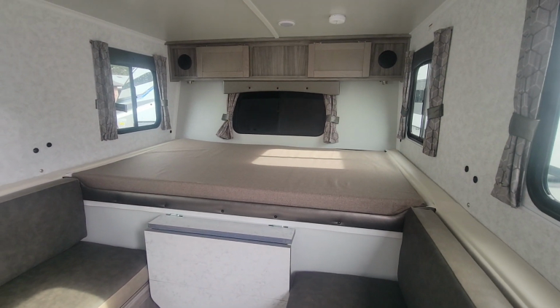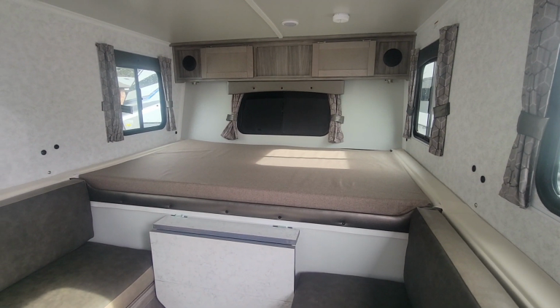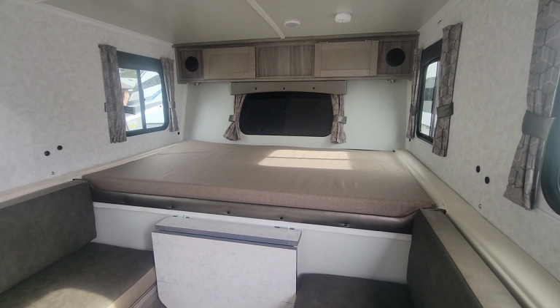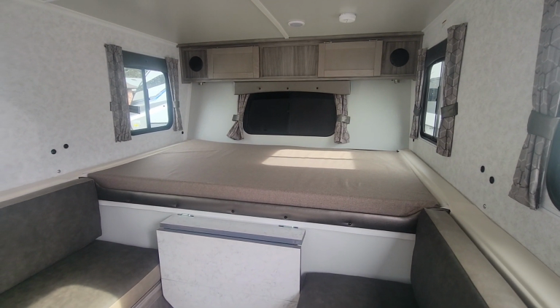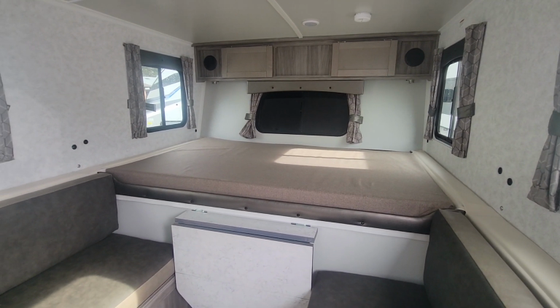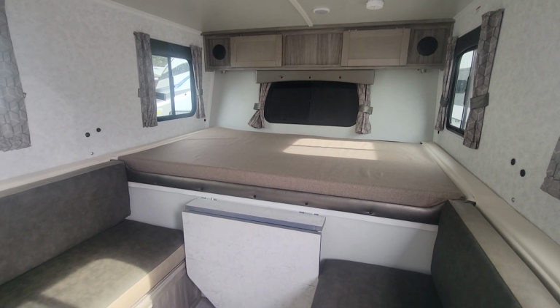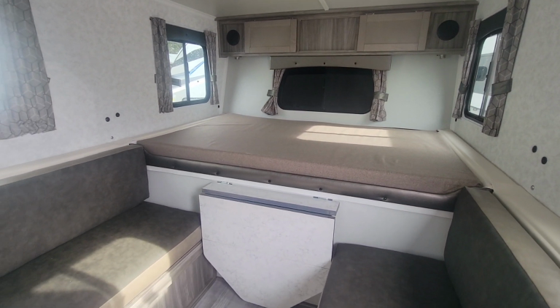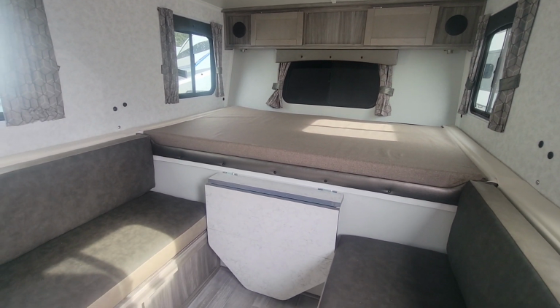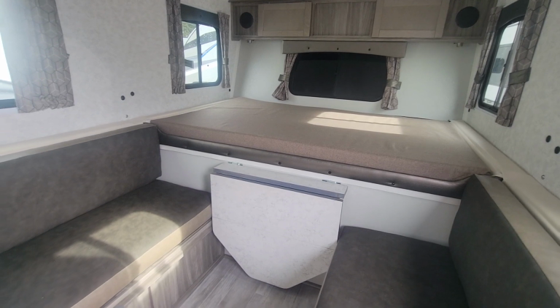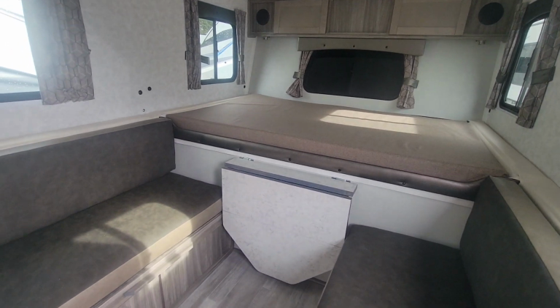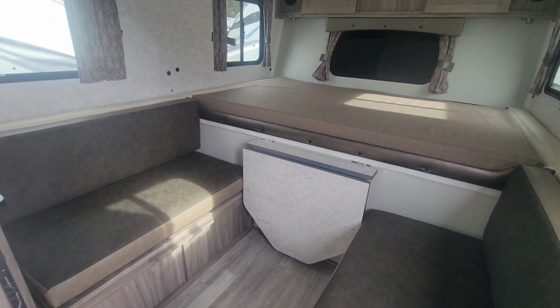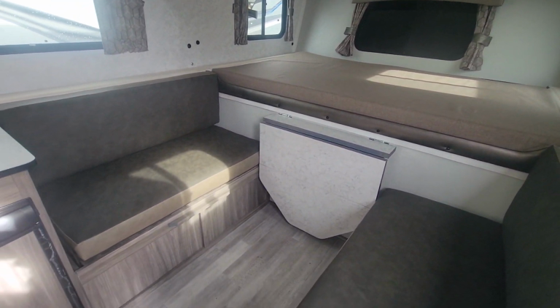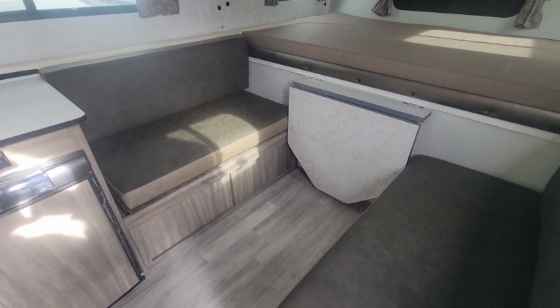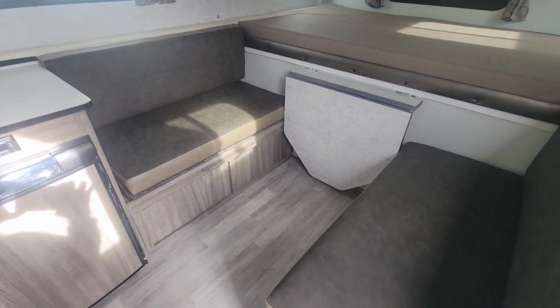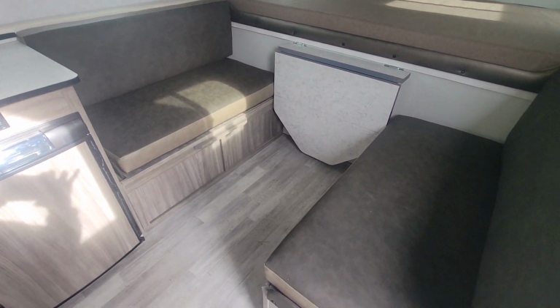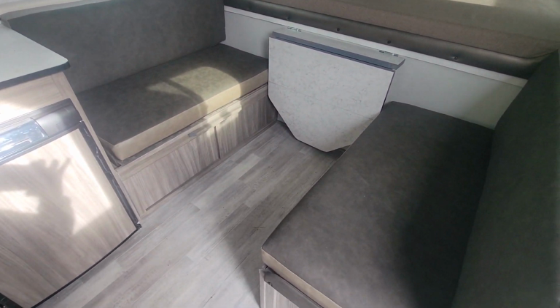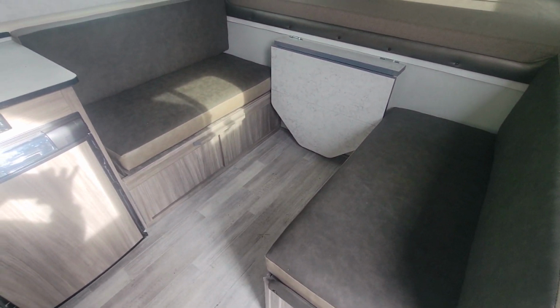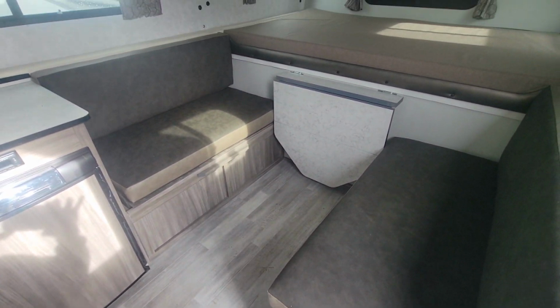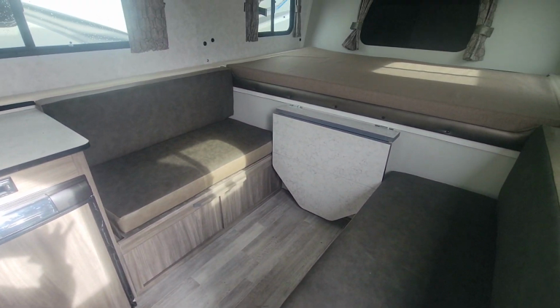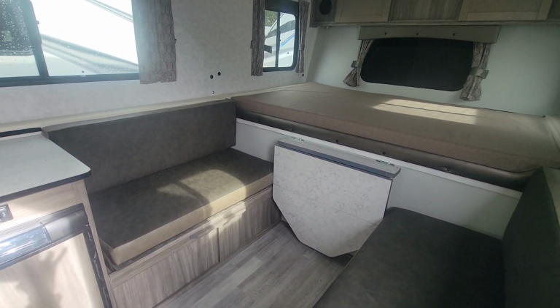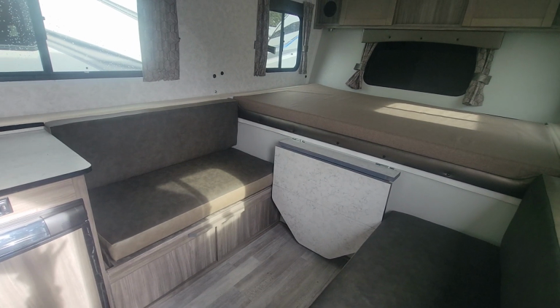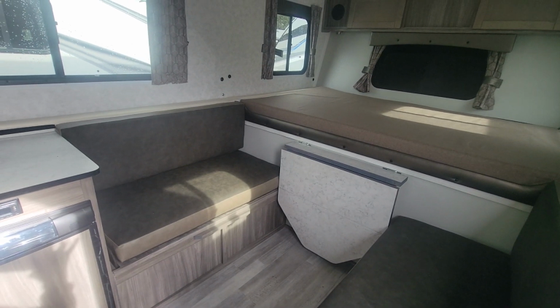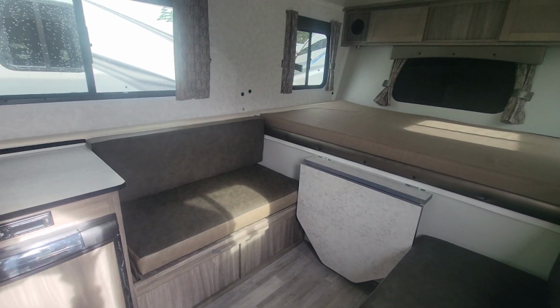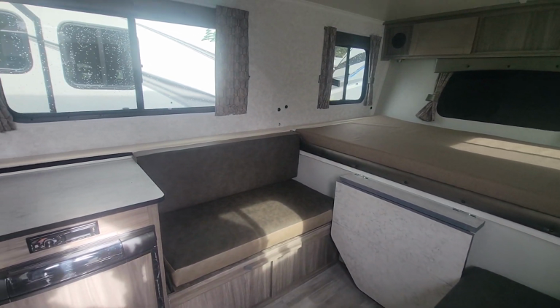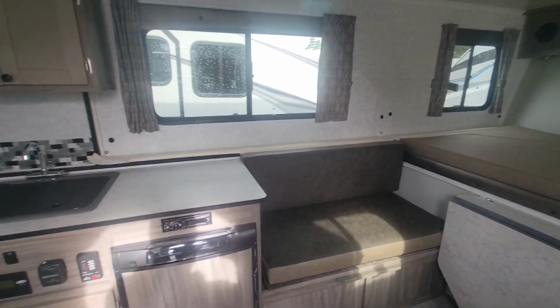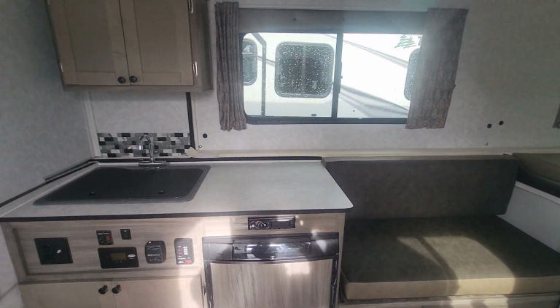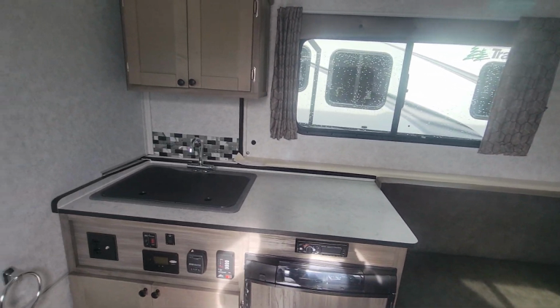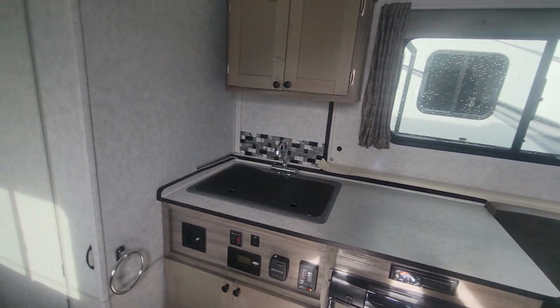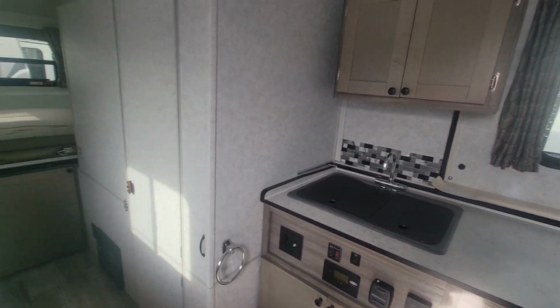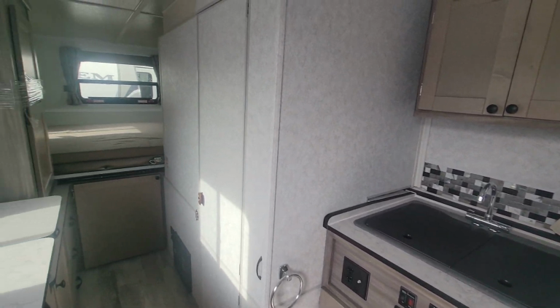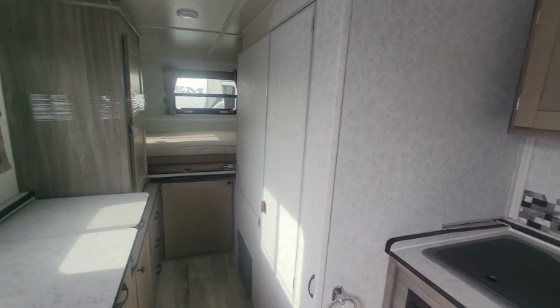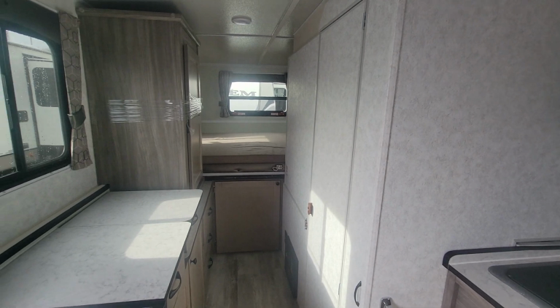This is the 27-foot length unit, so when it's fully extended it is 27 feet. It's 20 feet in length when it is enclosed. So this does pop up, but does have full sidewalls.